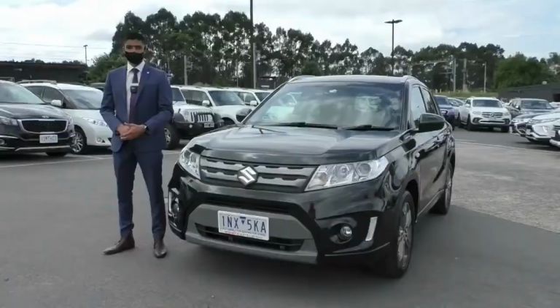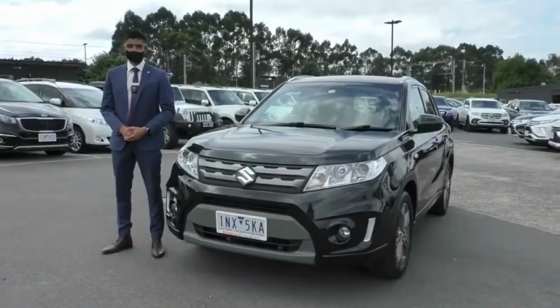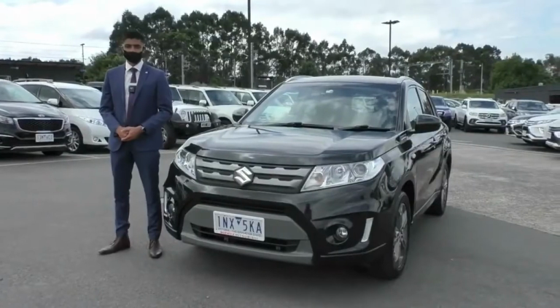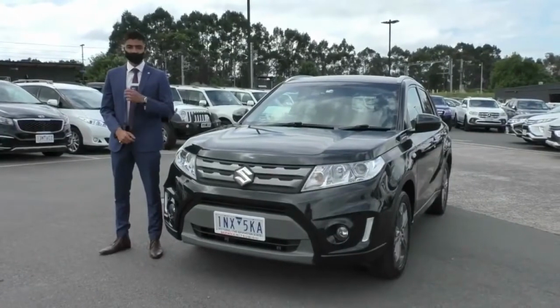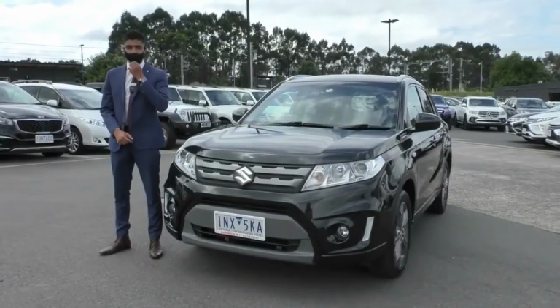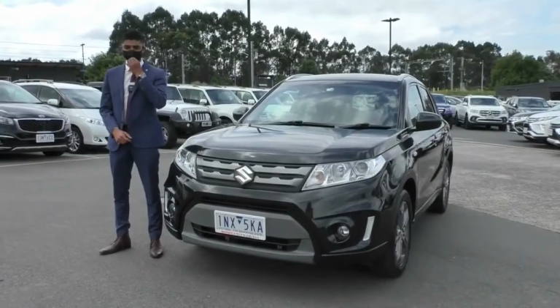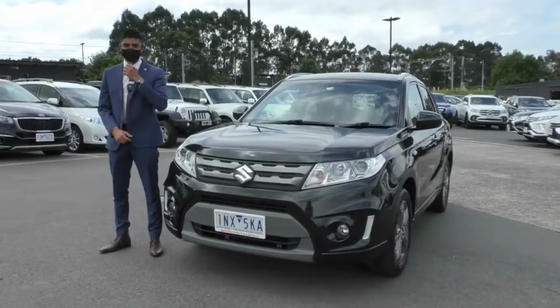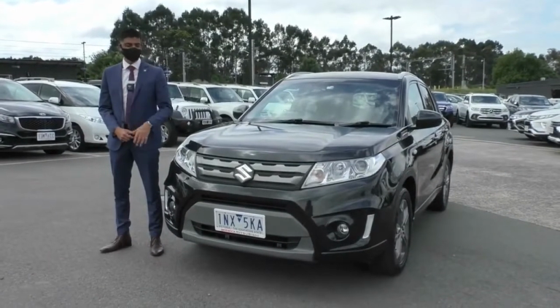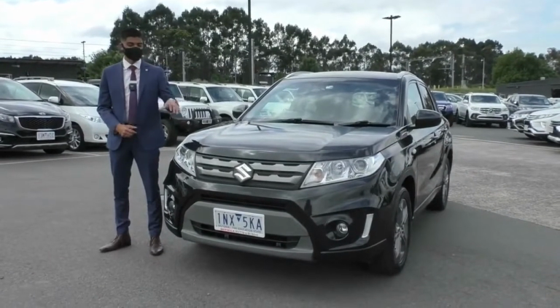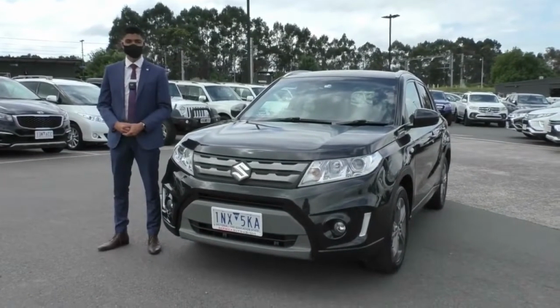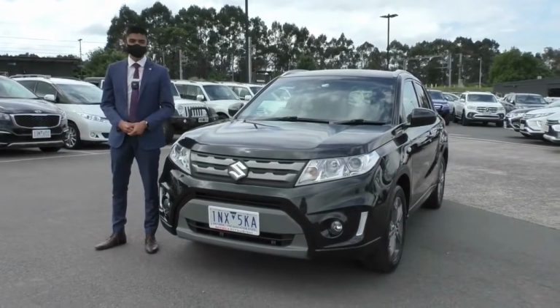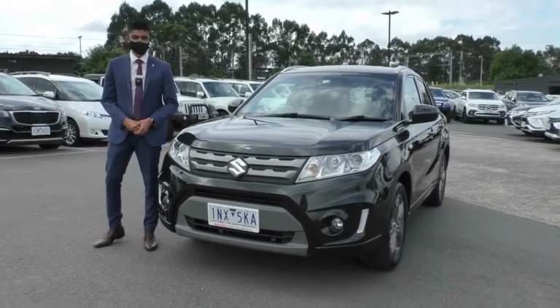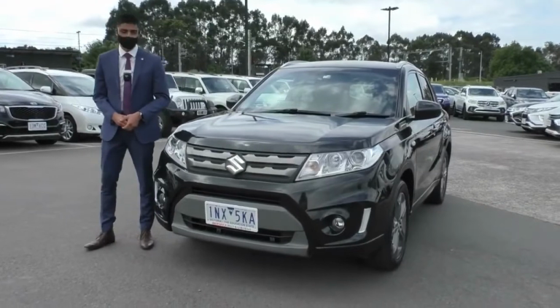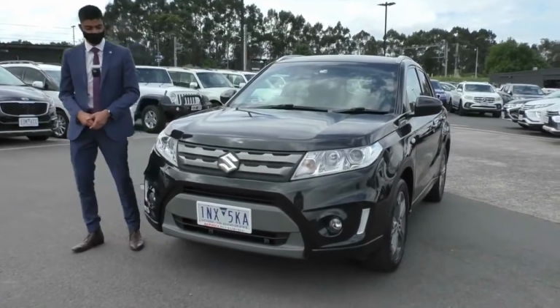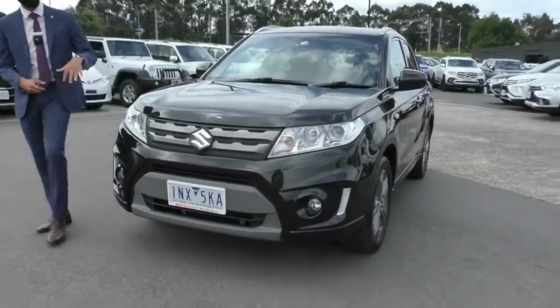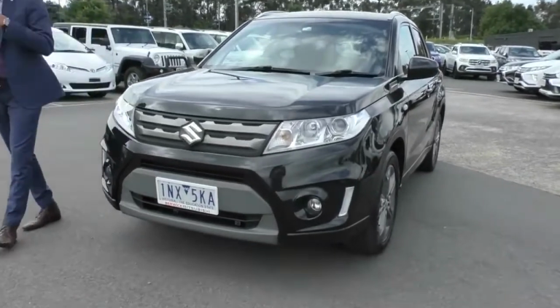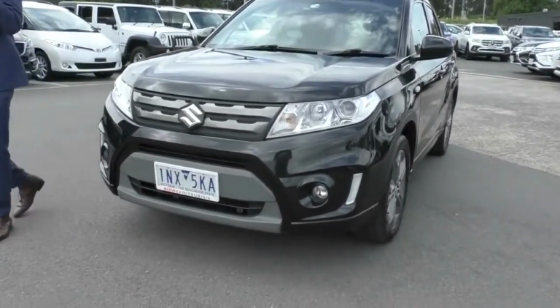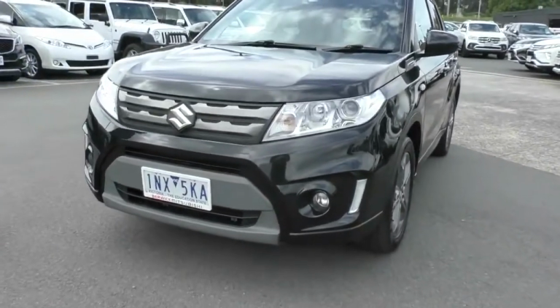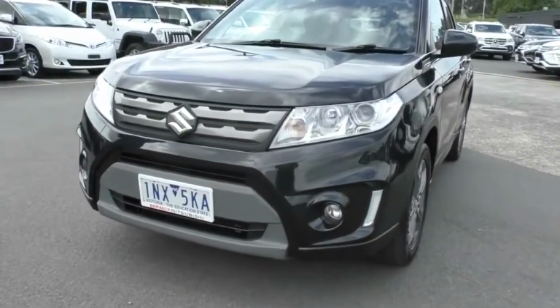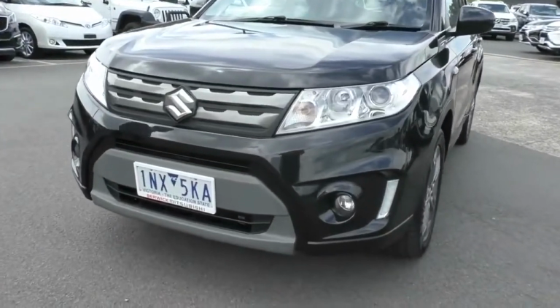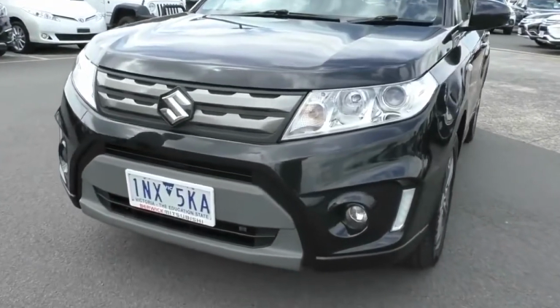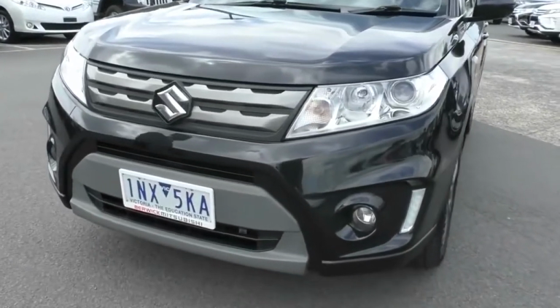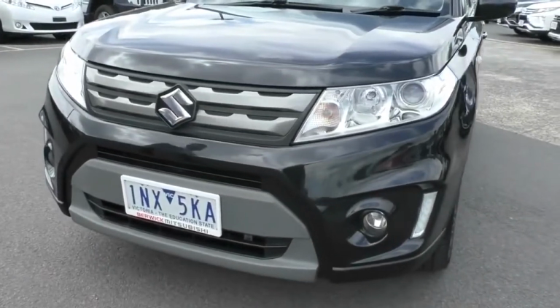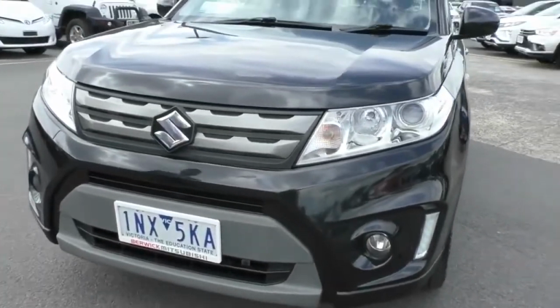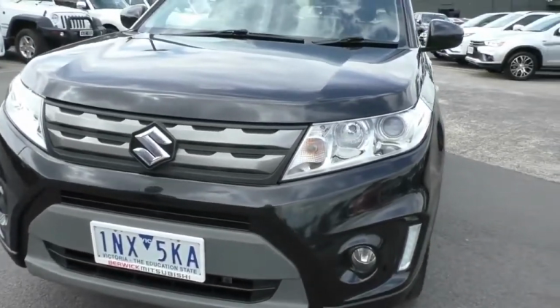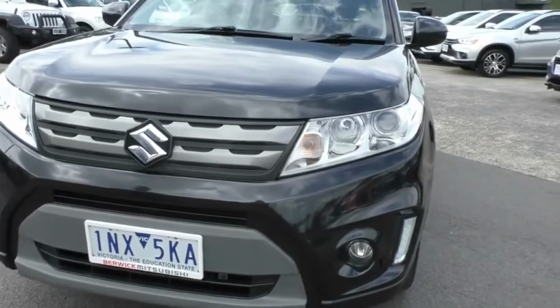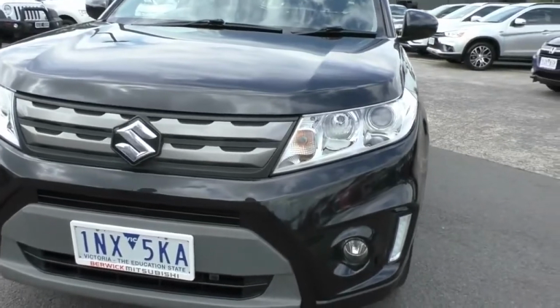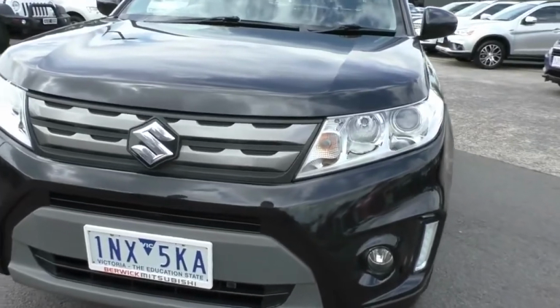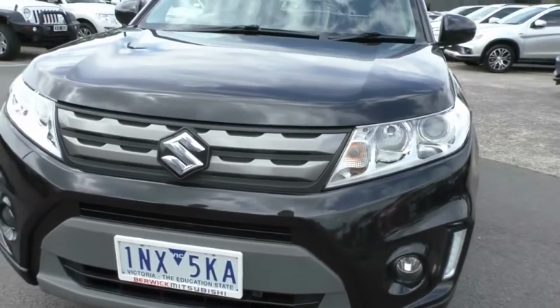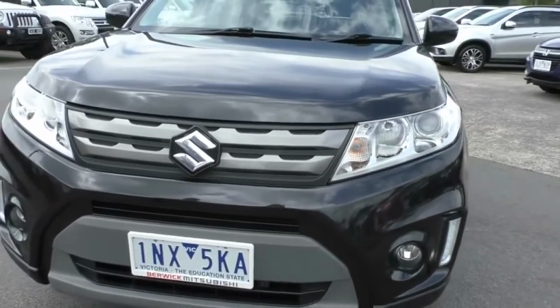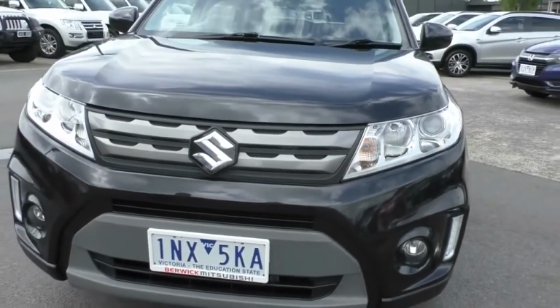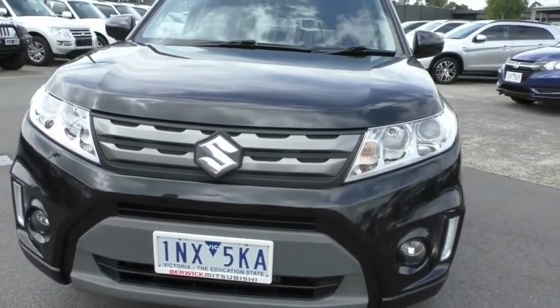Hello, Eric Mitsubishi. My name is Nathan and today we're doing a walk around video on this 2017 Suzuki Vitara RTS. This is a two-wheel drive model and as it is a used vehicle, we'll run through the condition on the outside as well as some of the features you get in this particular model.